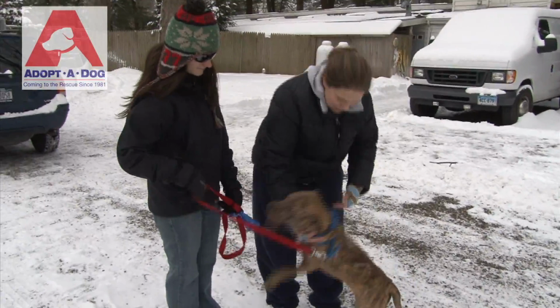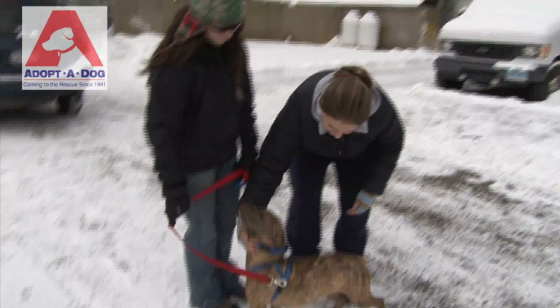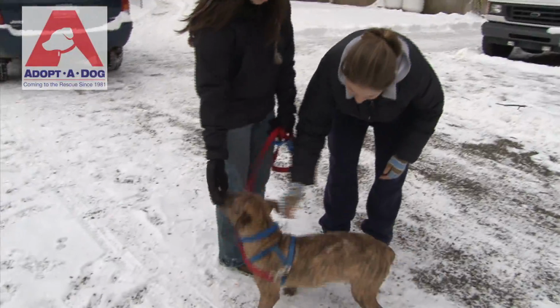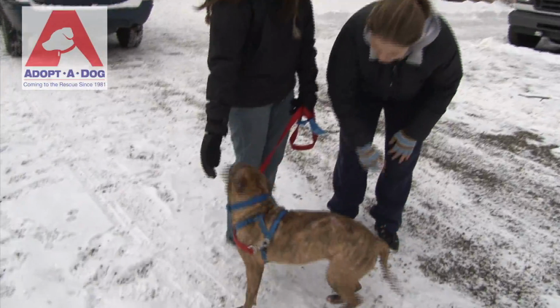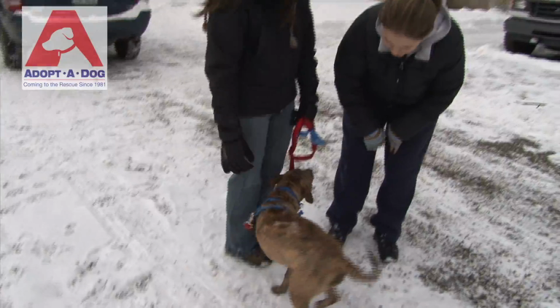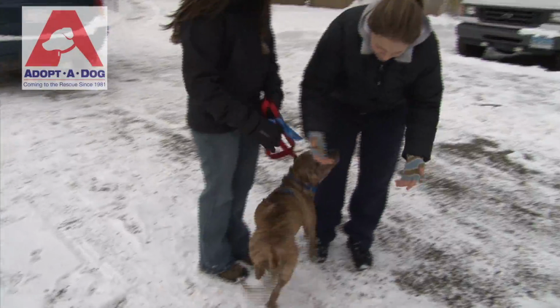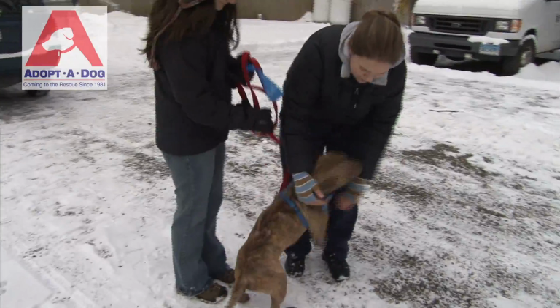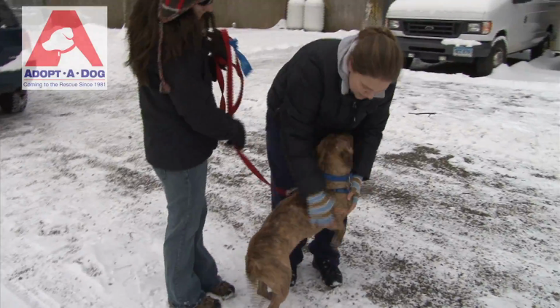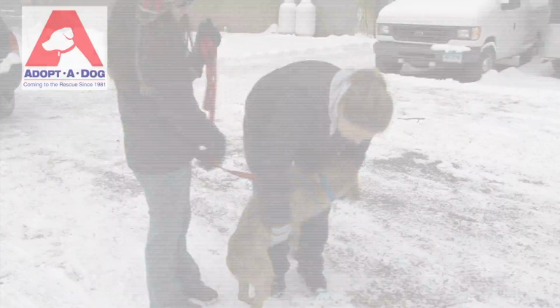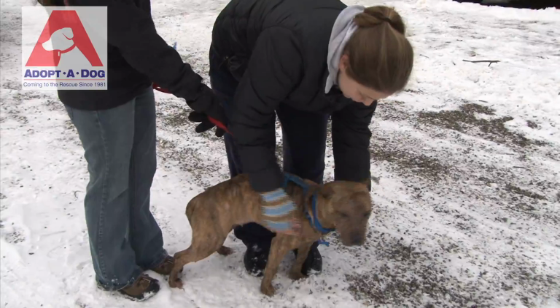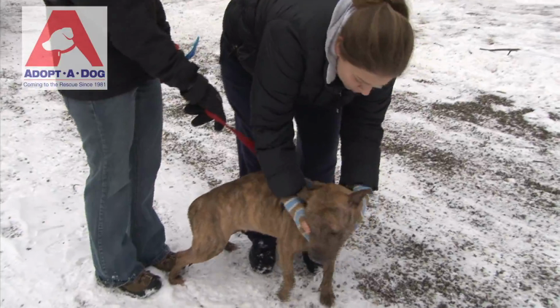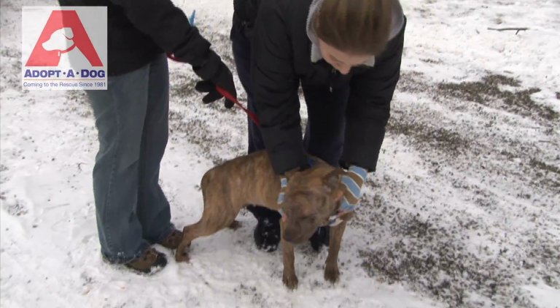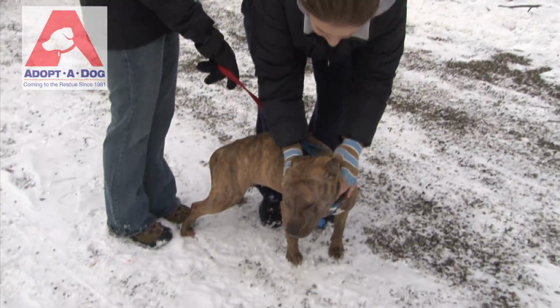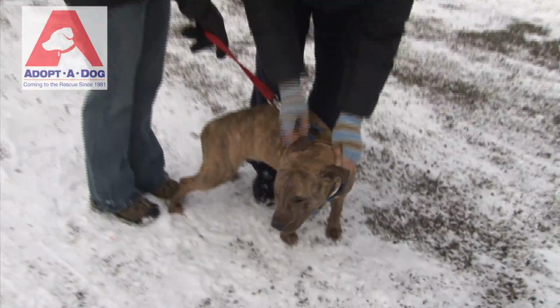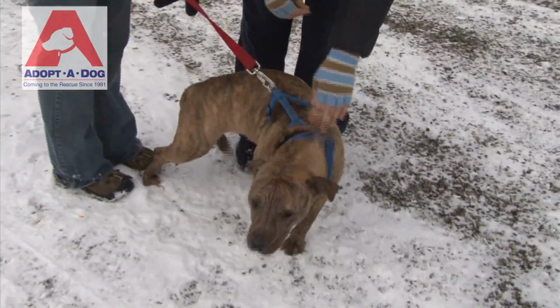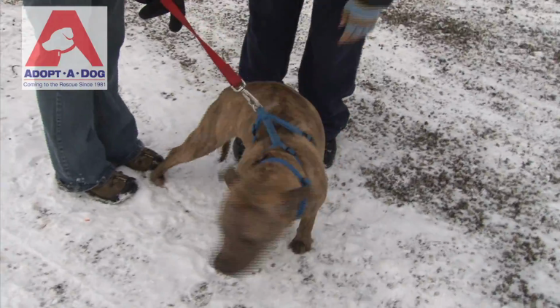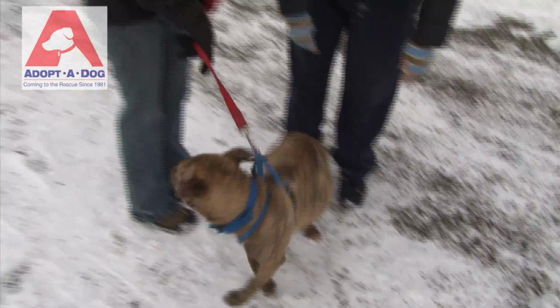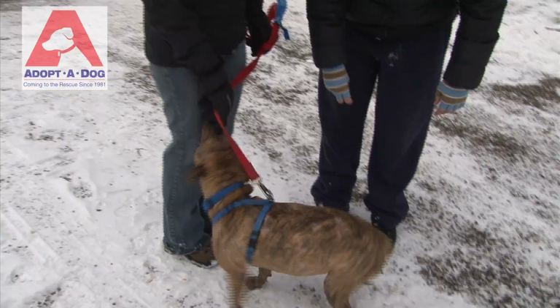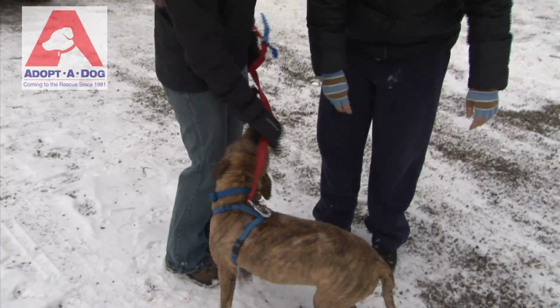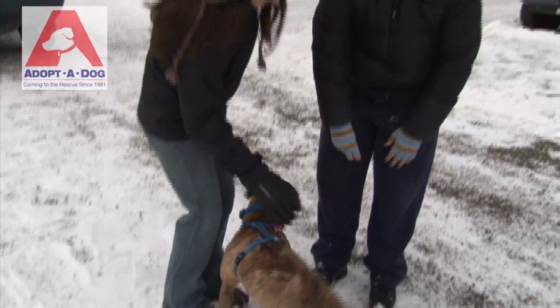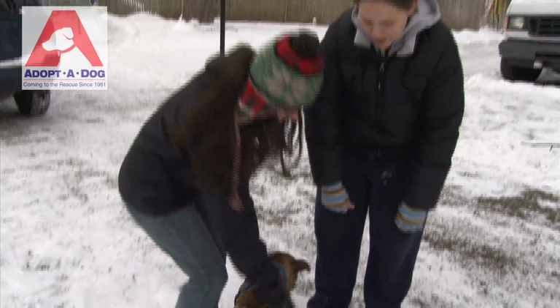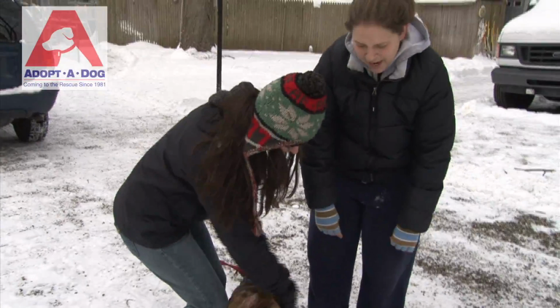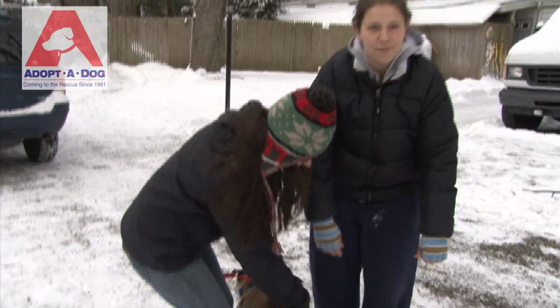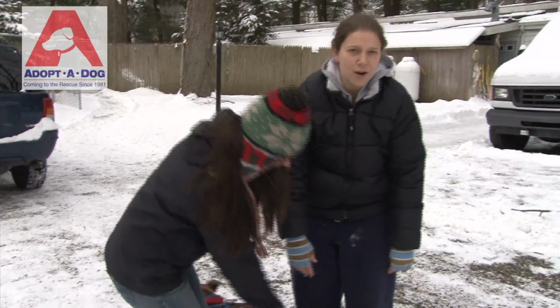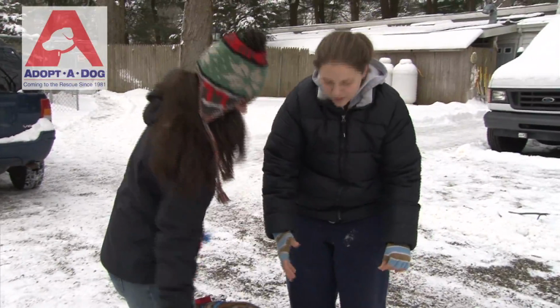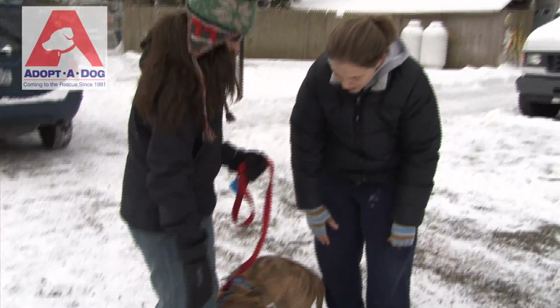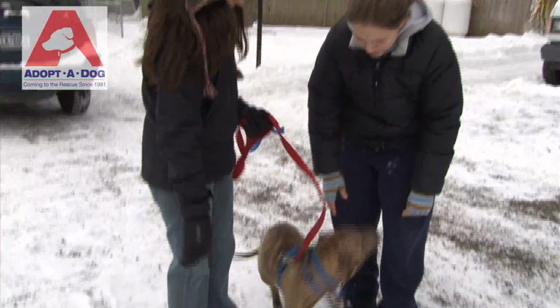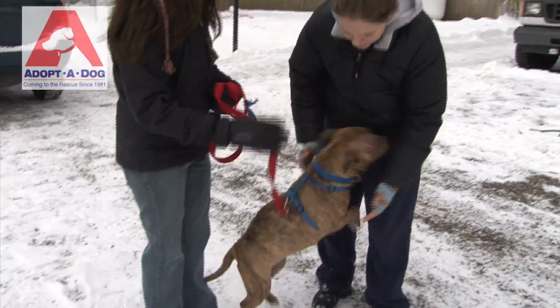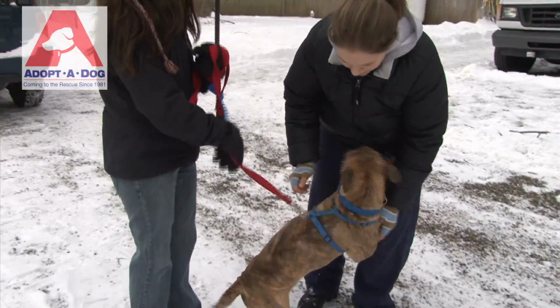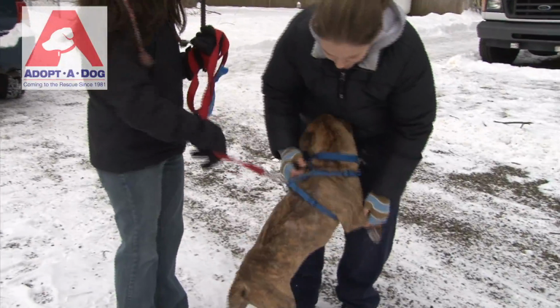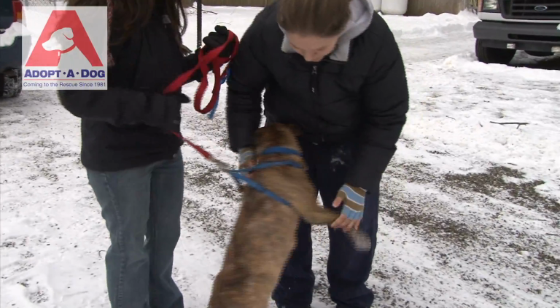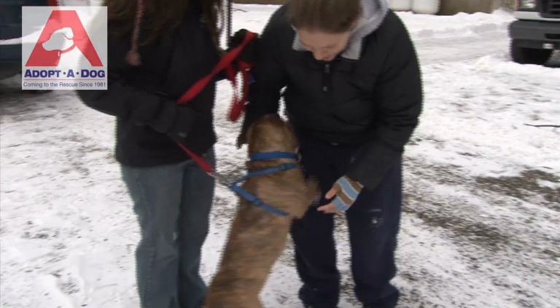So if you're interested in Gigi, Gigi's a pit mix. She's adorable. She's on the smaller side. Full grown, she's going to maybe be around 40 pounds.